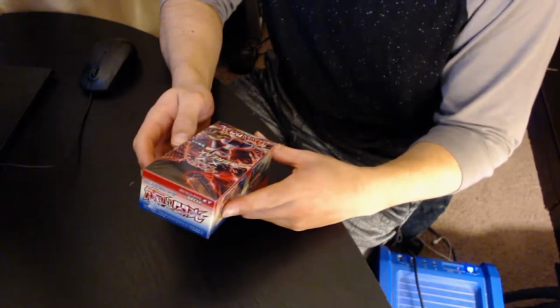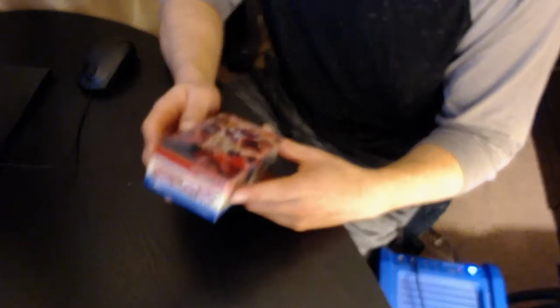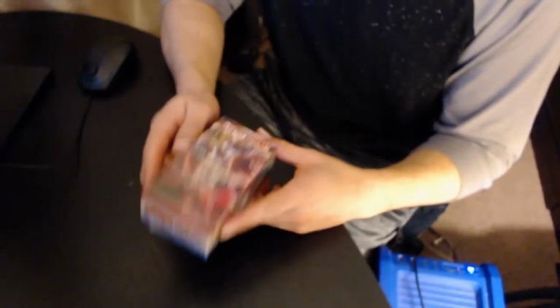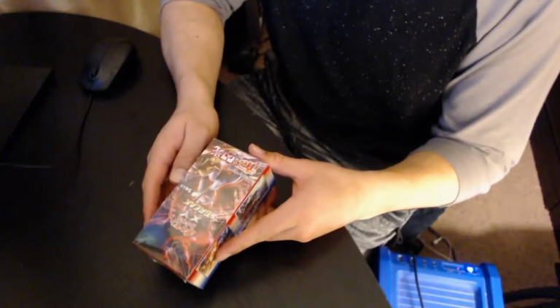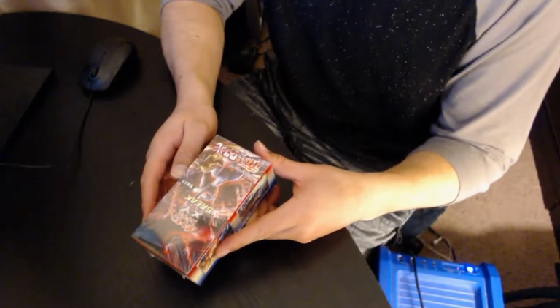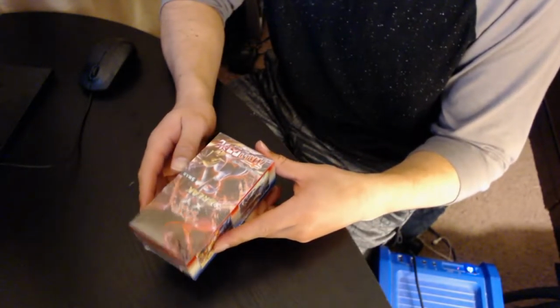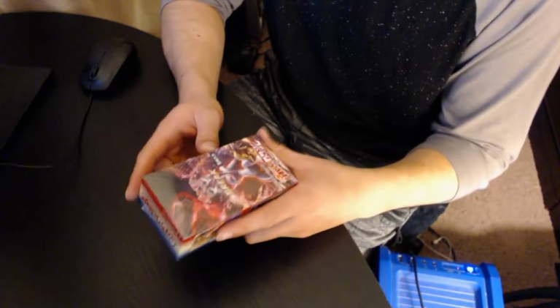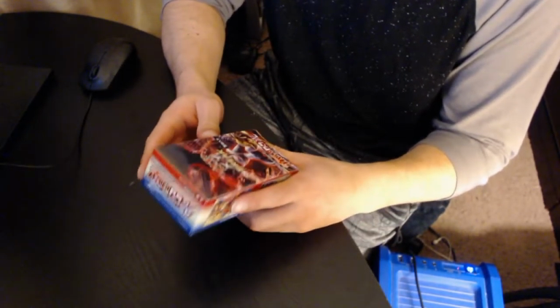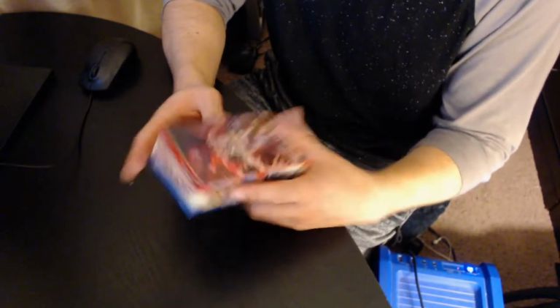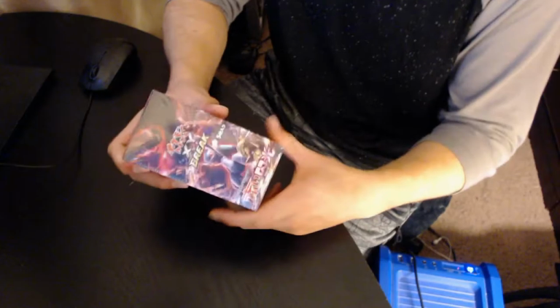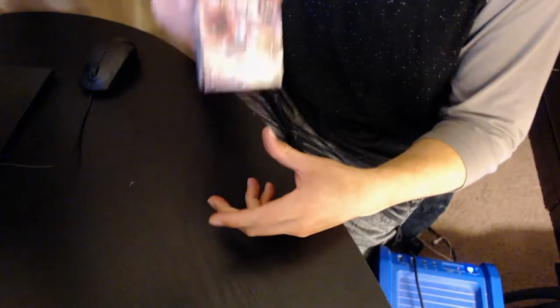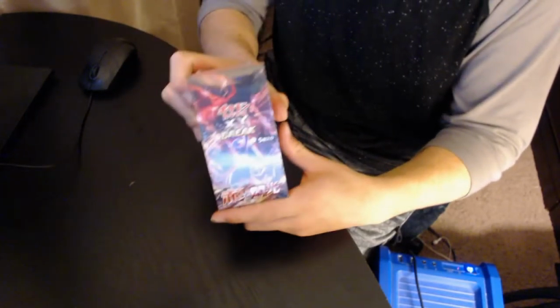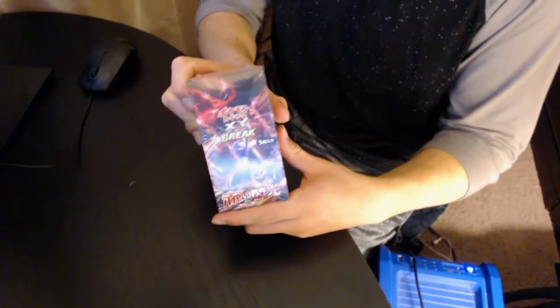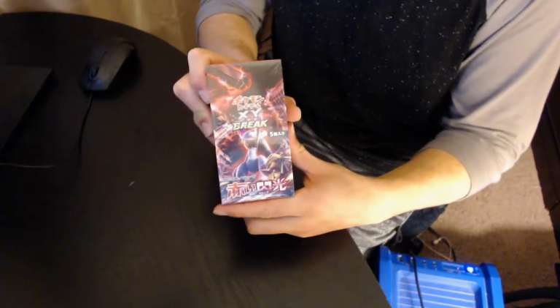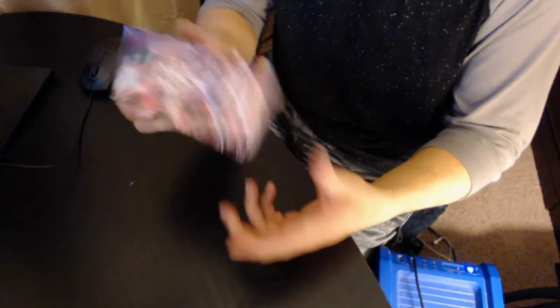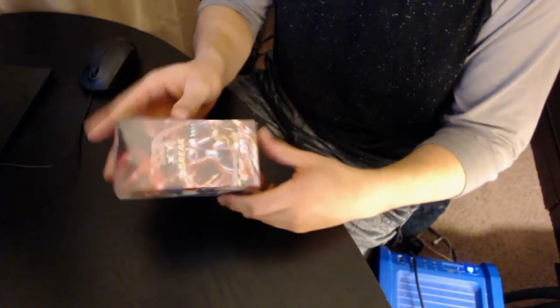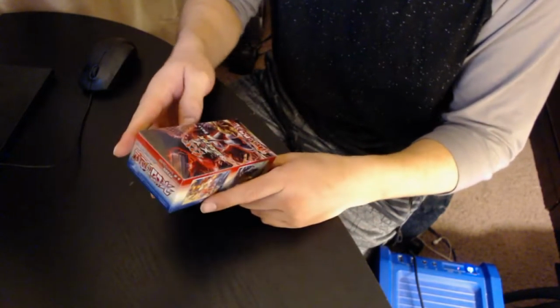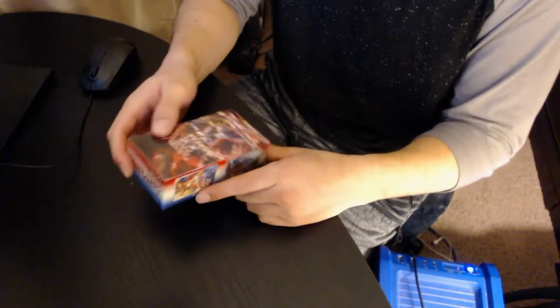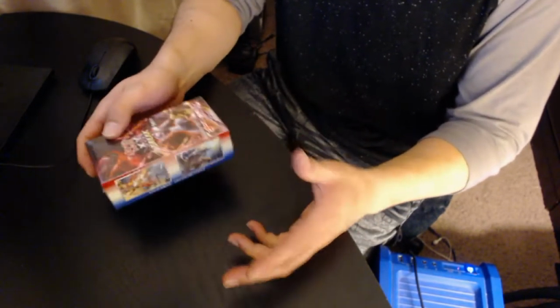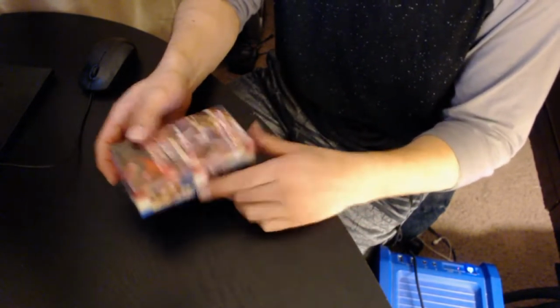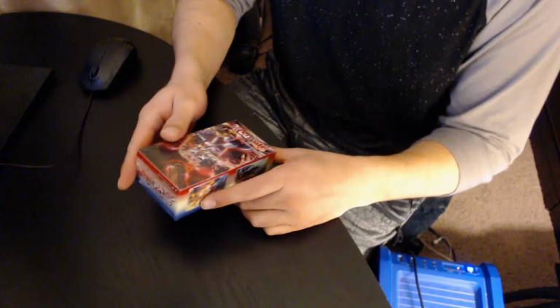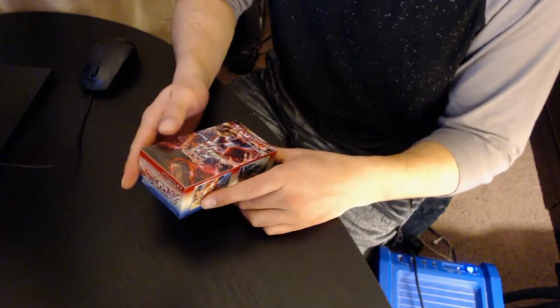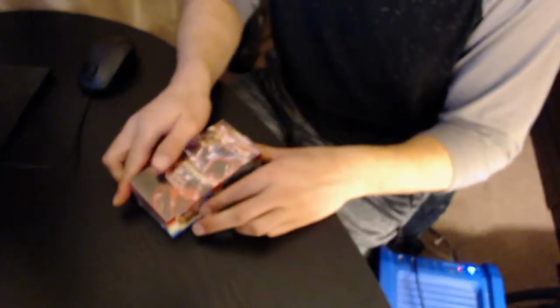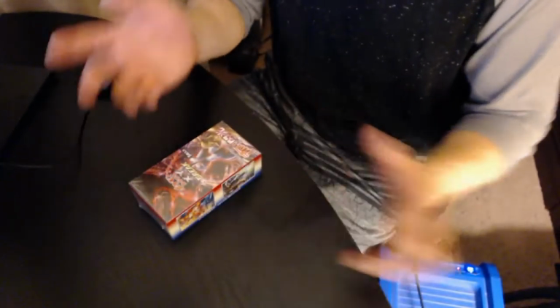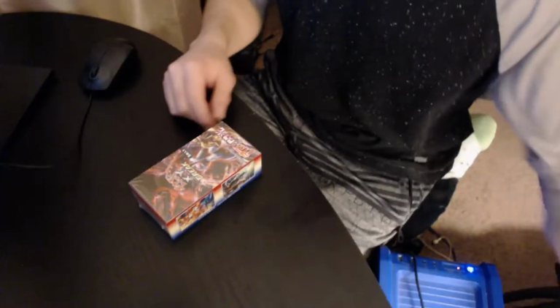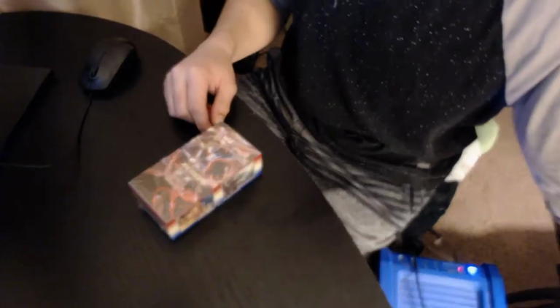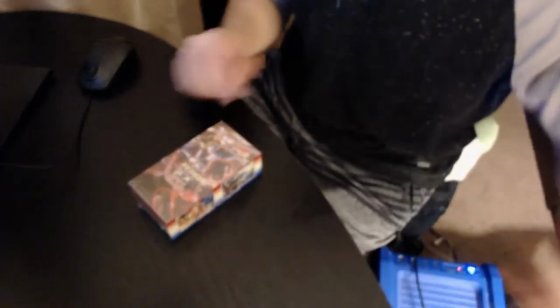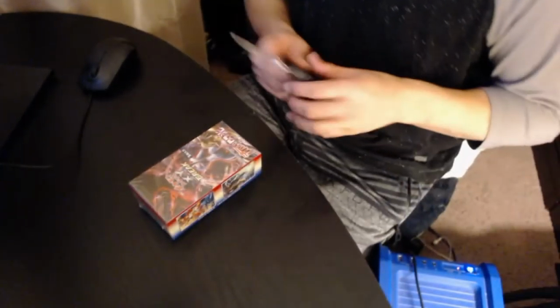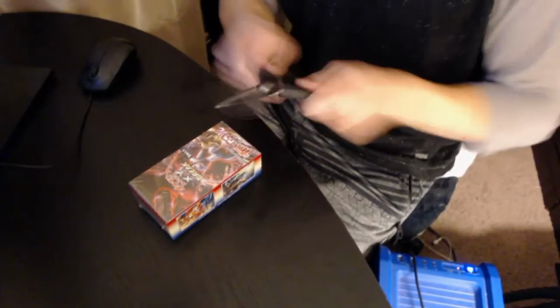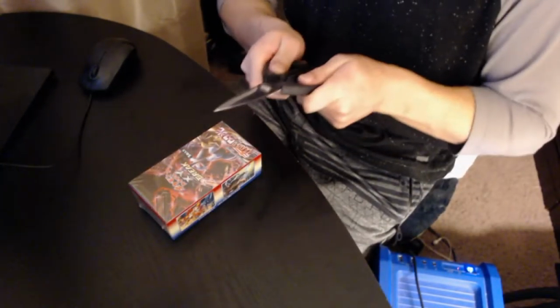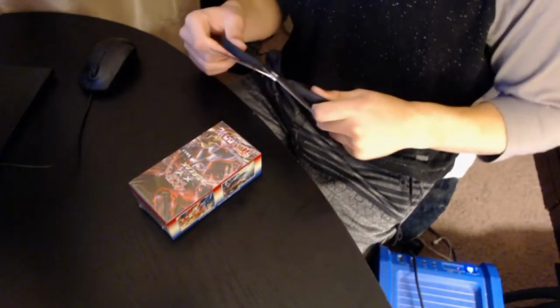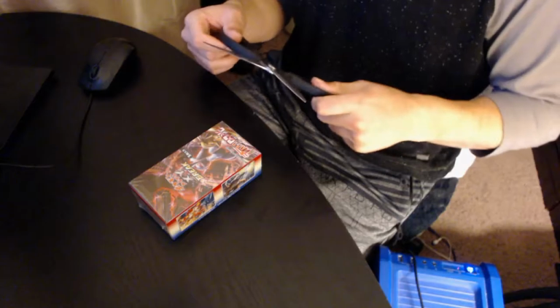This is gonna be my first time opening cards in so long. Sorry for the camera angle — I'm trying to still work everything out because I don't have everything set up how I want it to be. It's a work in progress.